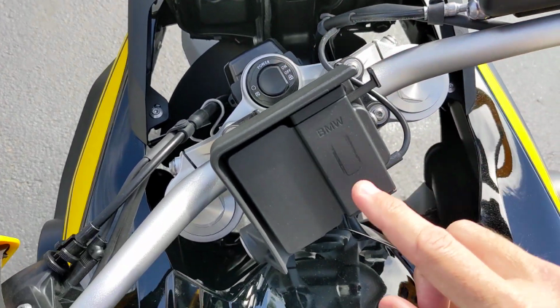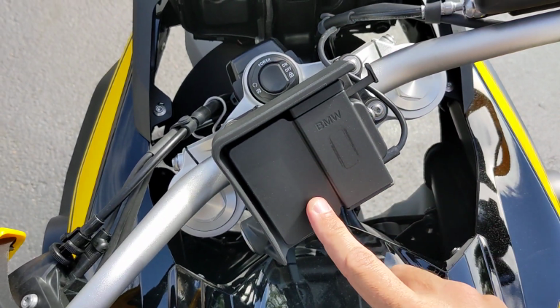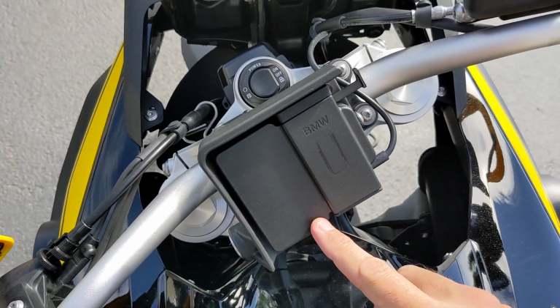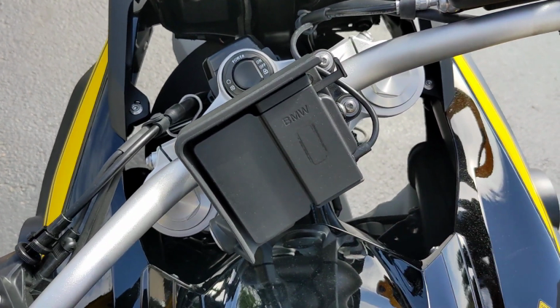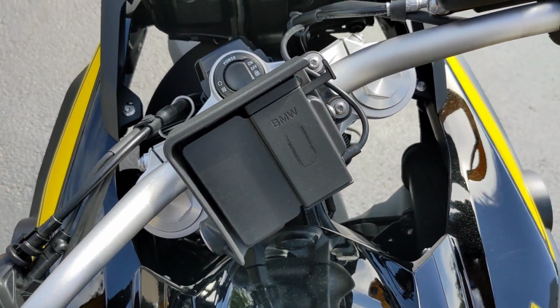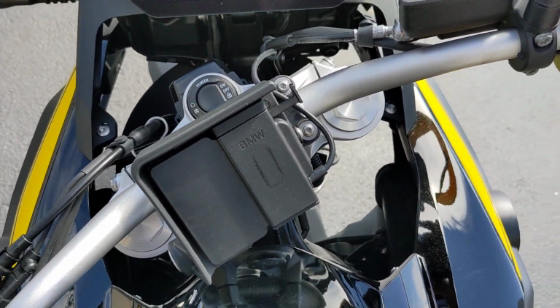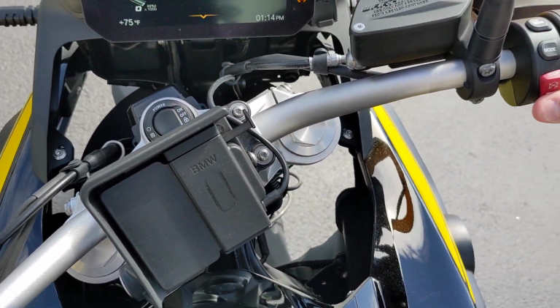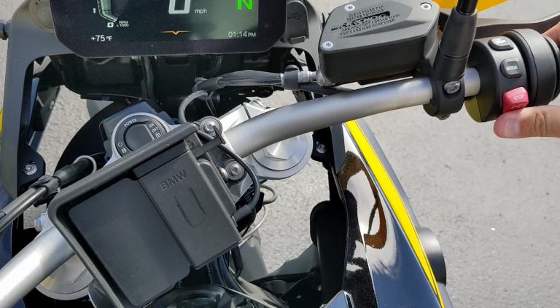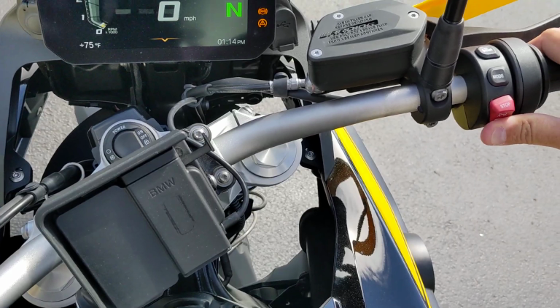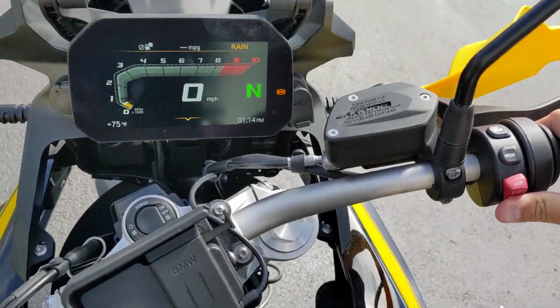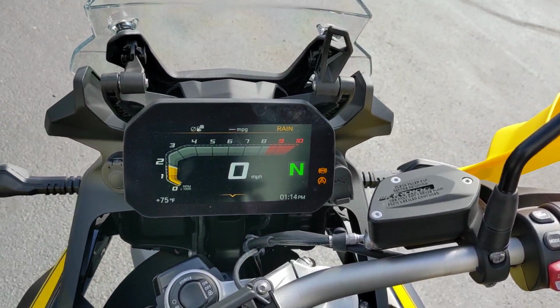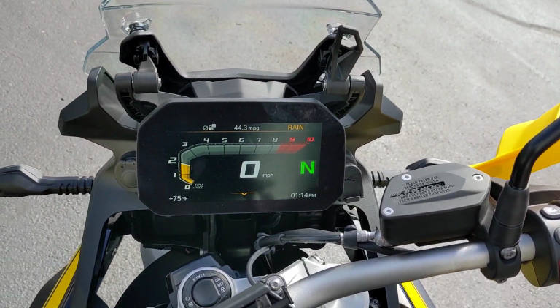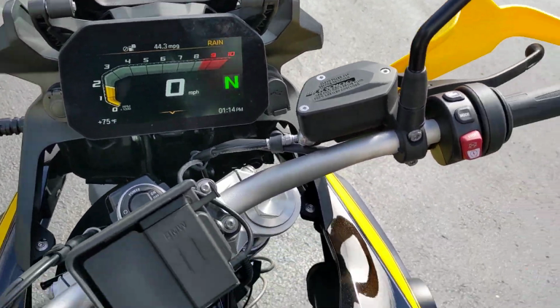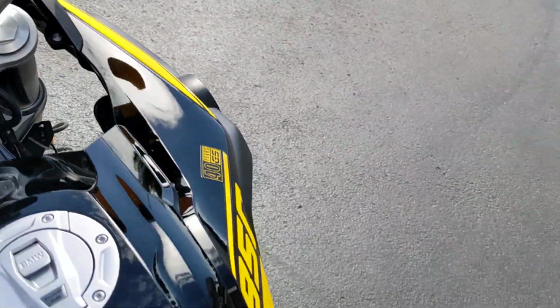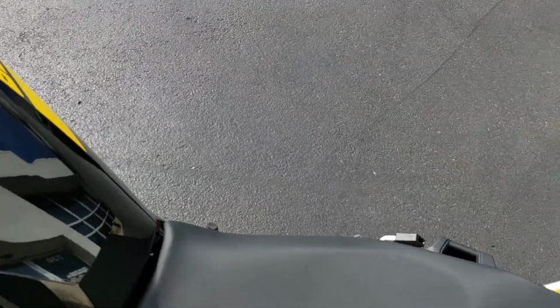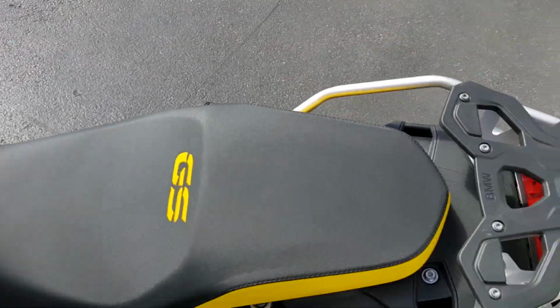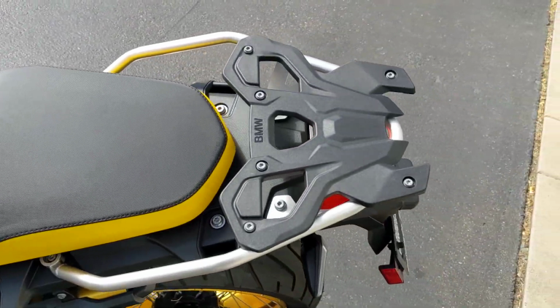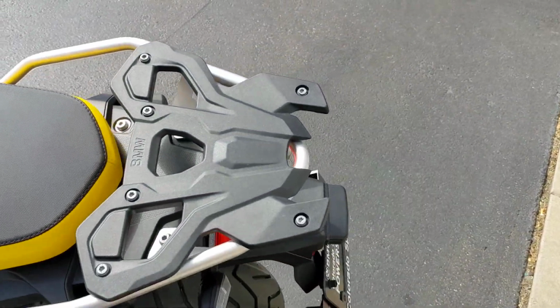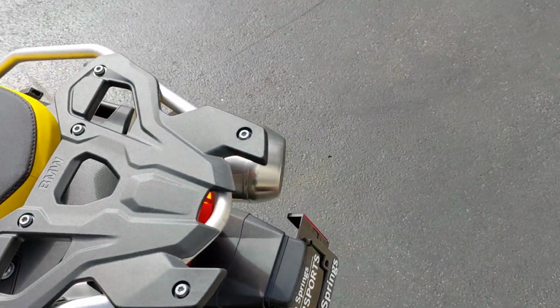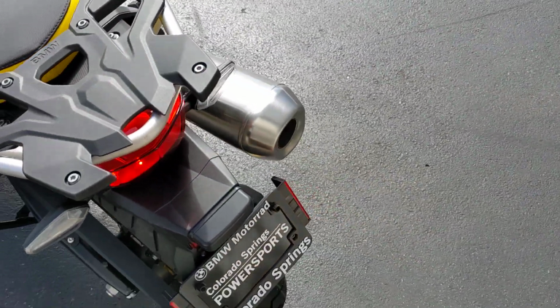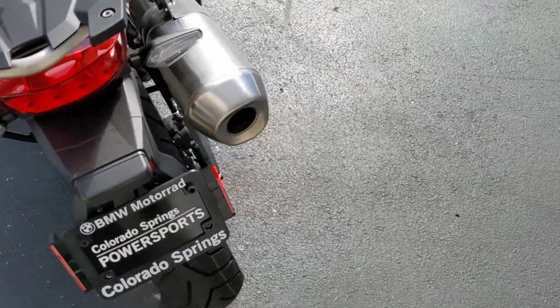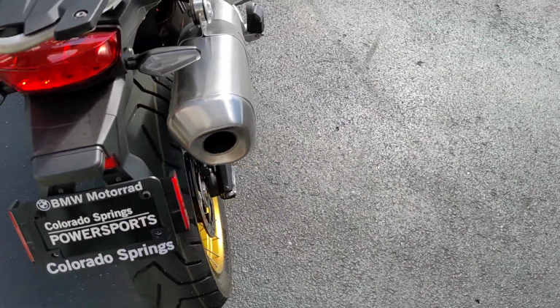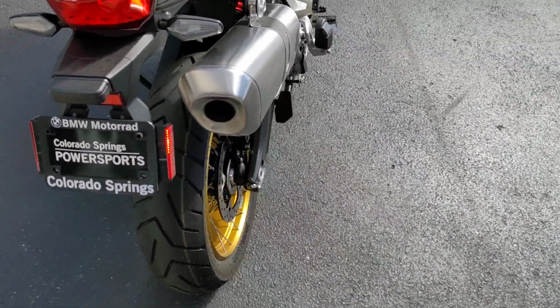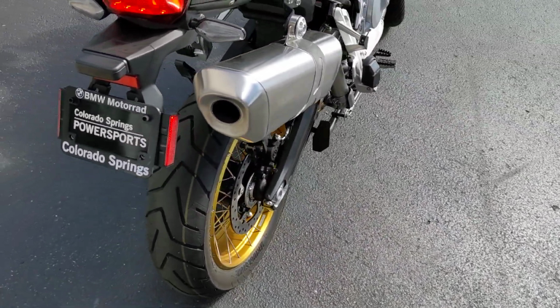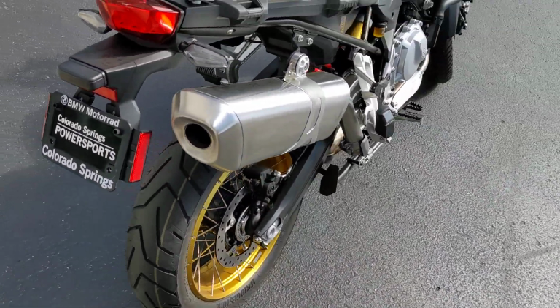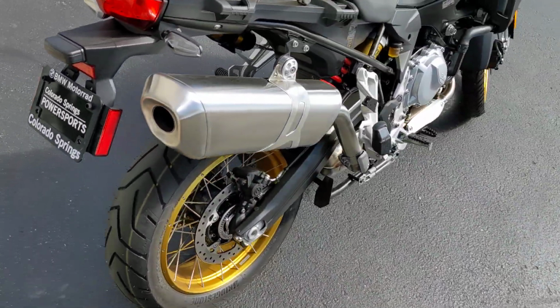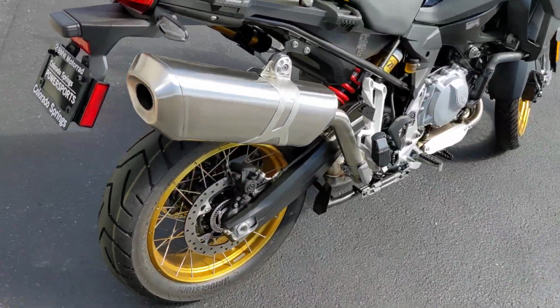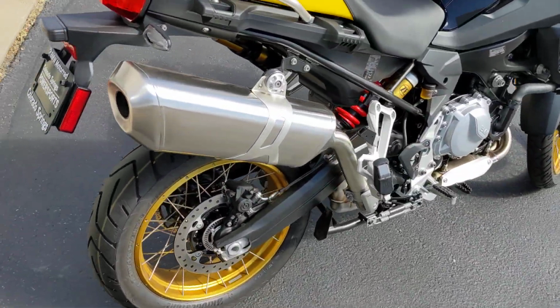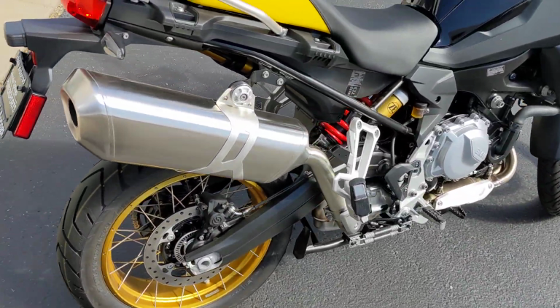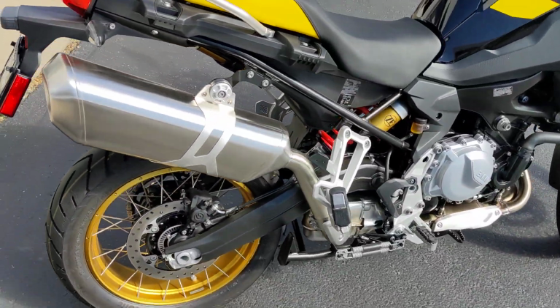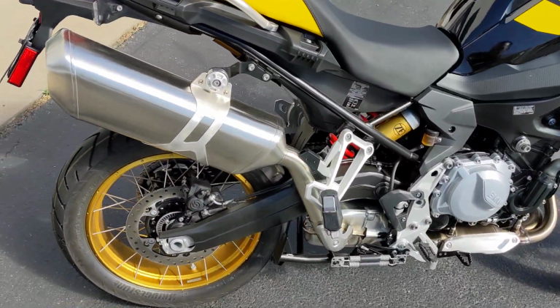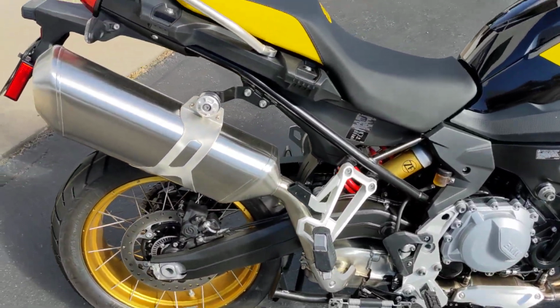You're also going to have your GPS prep here. Let's start it up. [Engine starts] Sounds amazing. This bike is ready to go.